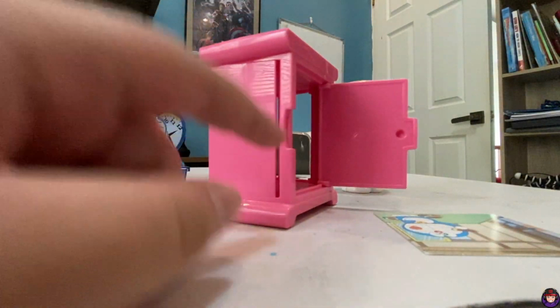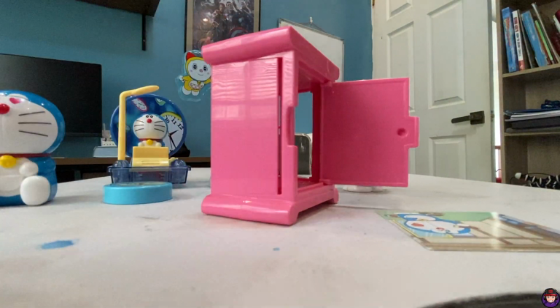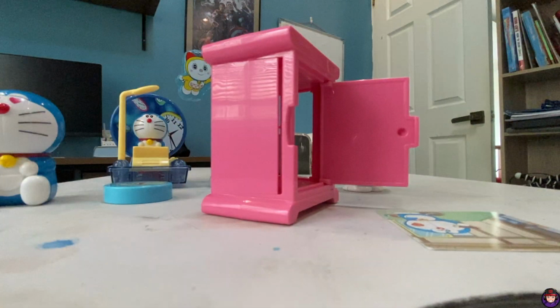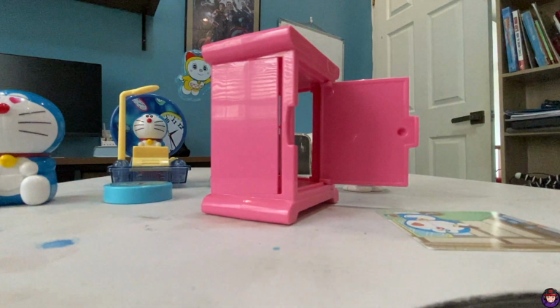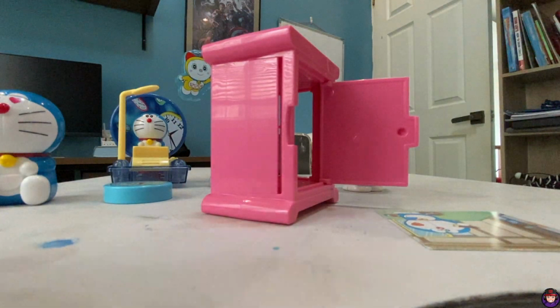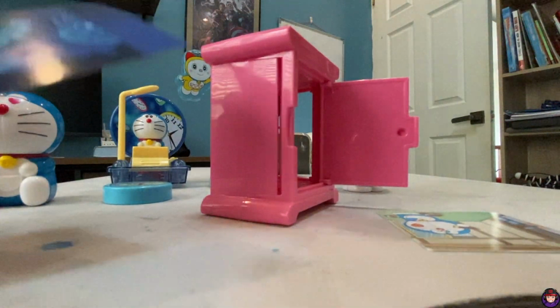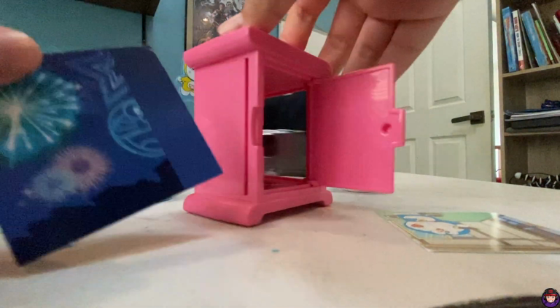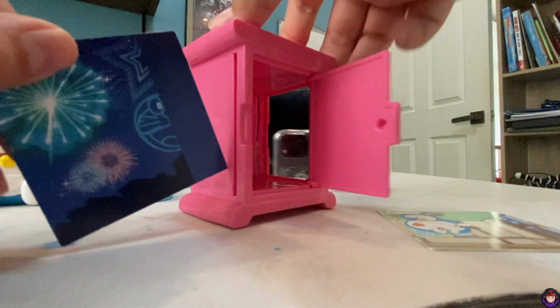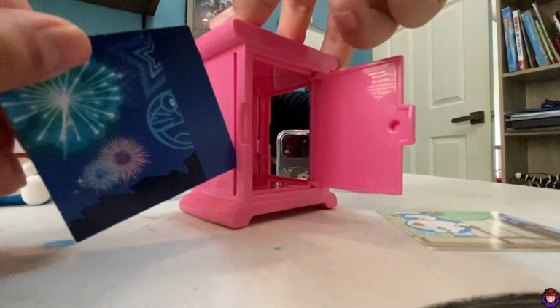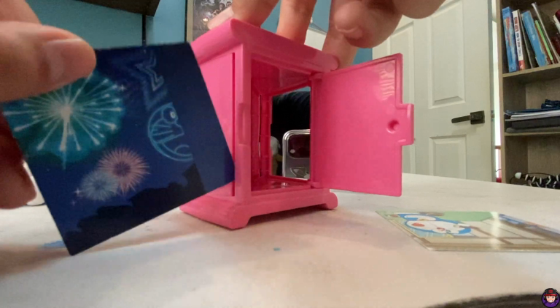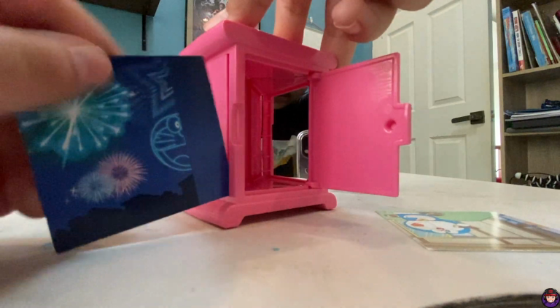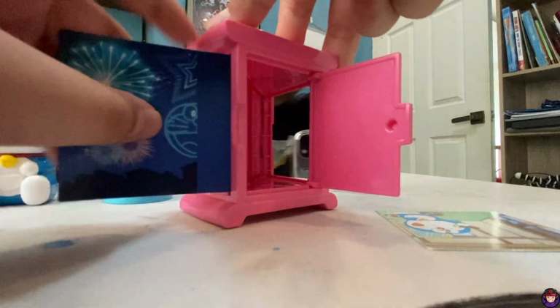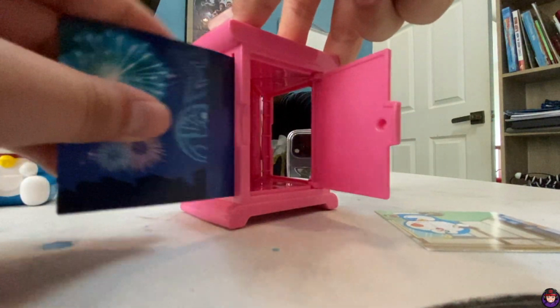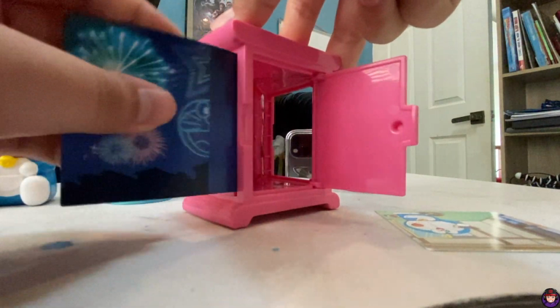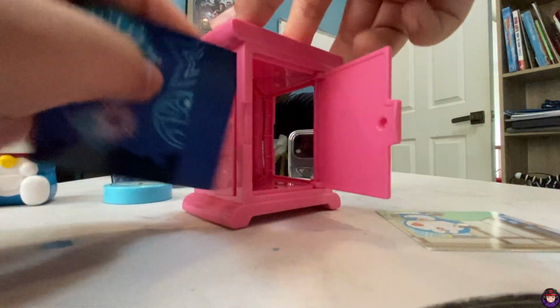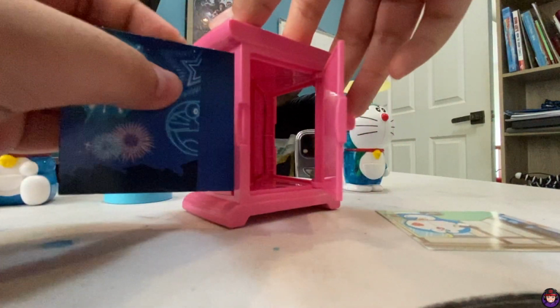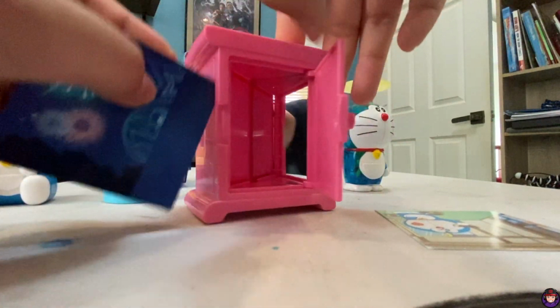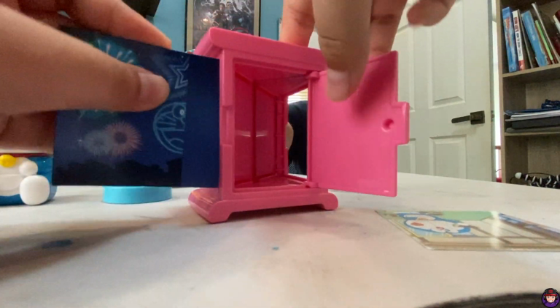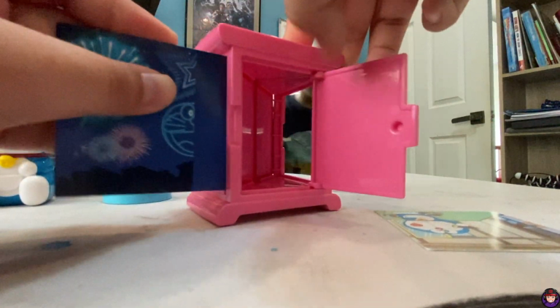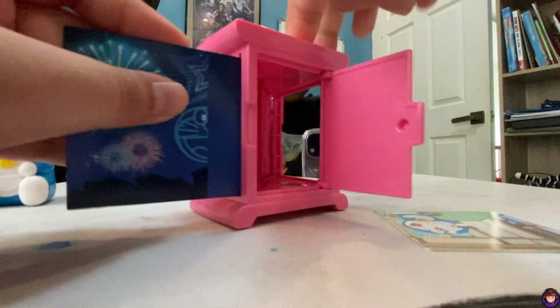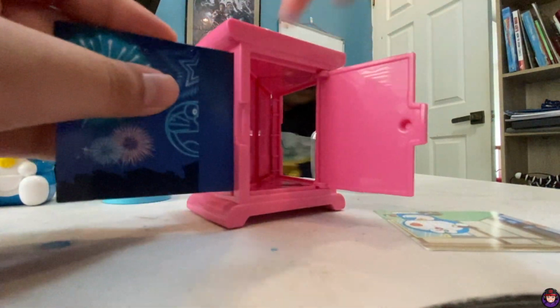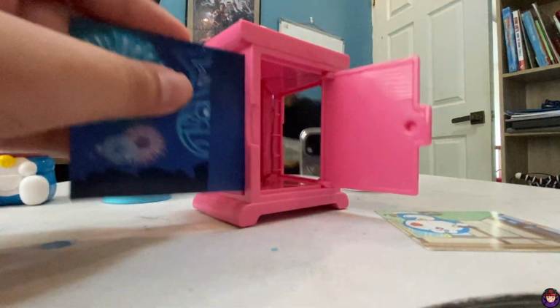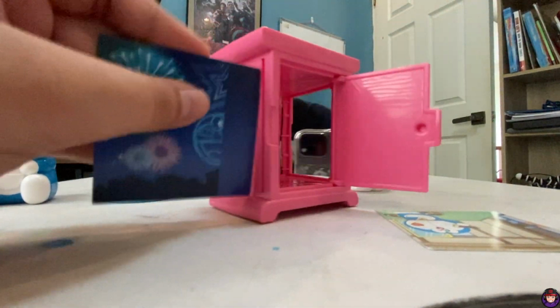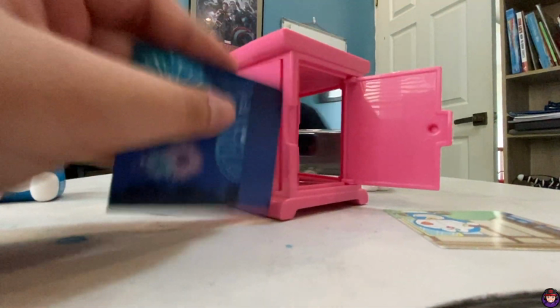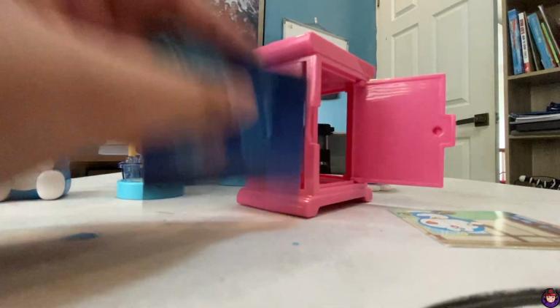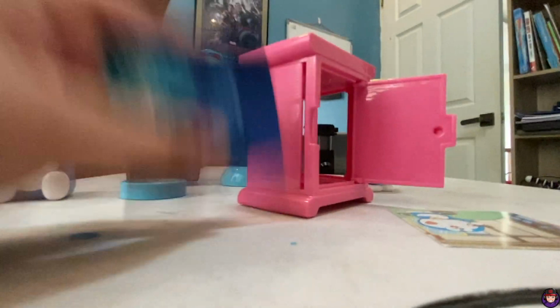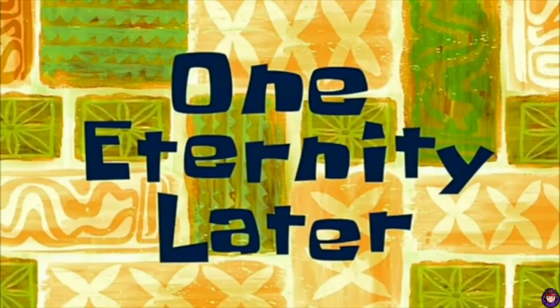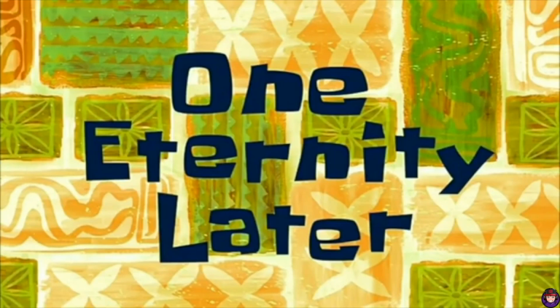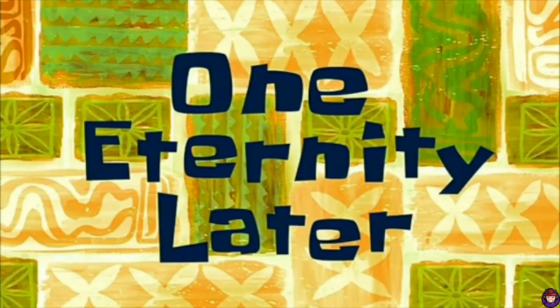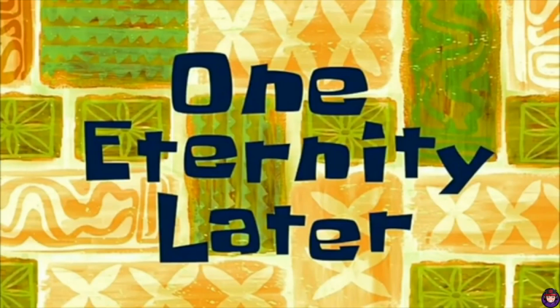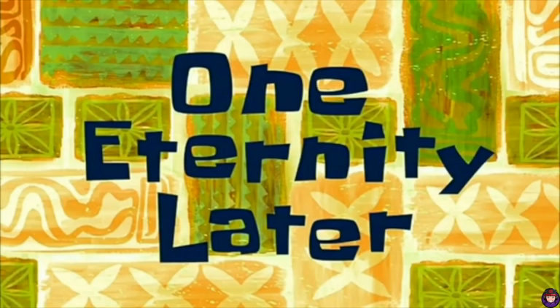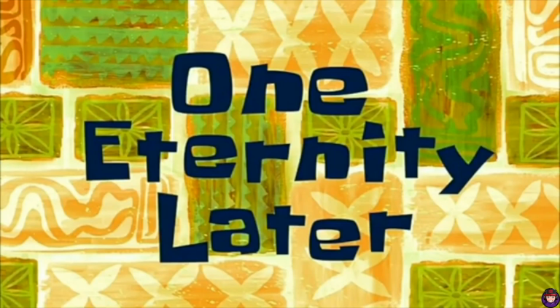Maybe I should try putting a picture in there. Yeah, I think I should put the picture in. [One eternity later...]